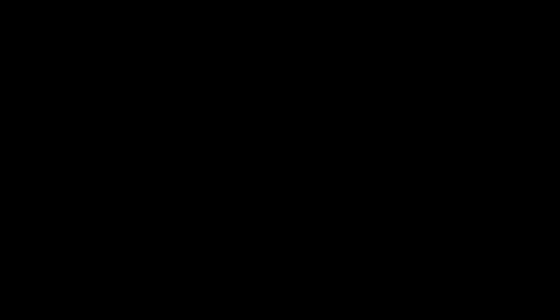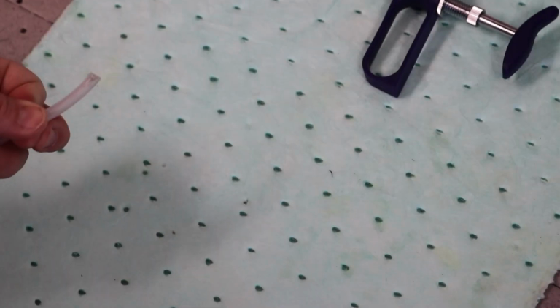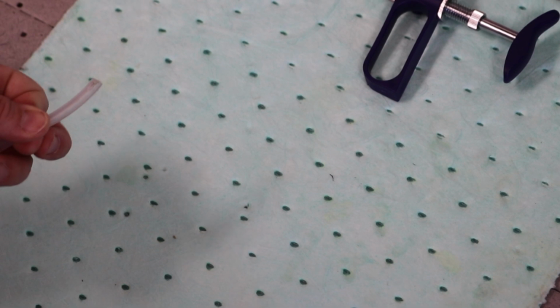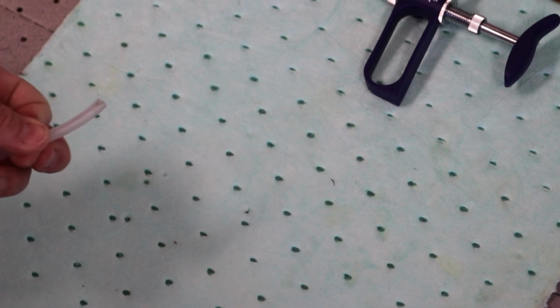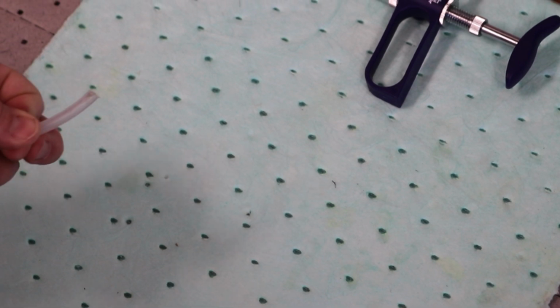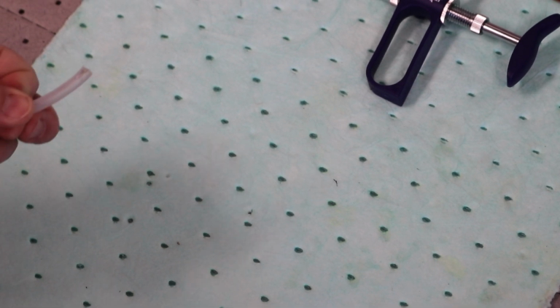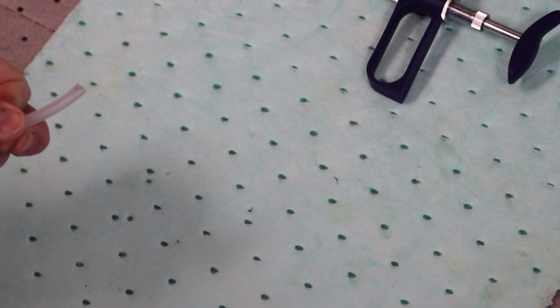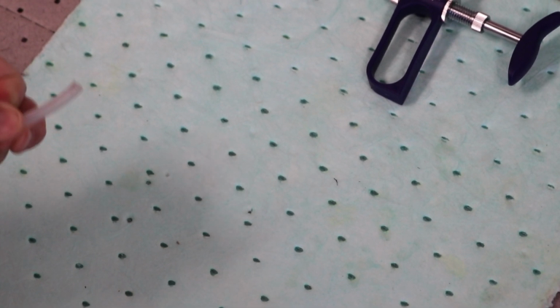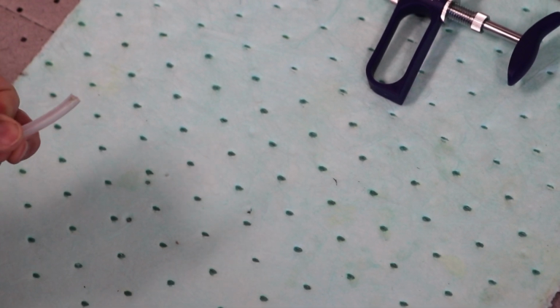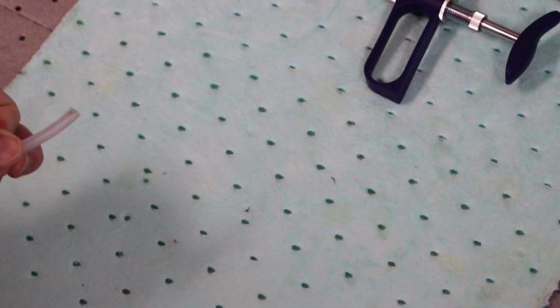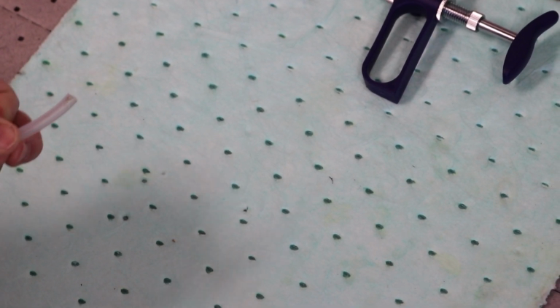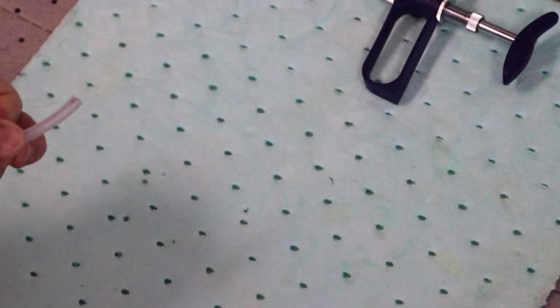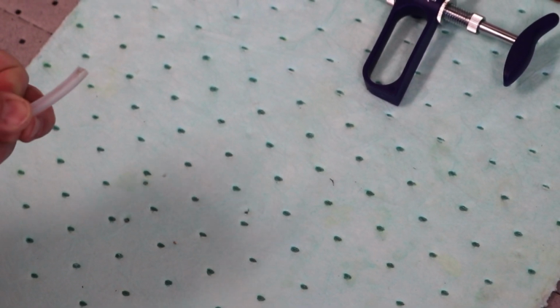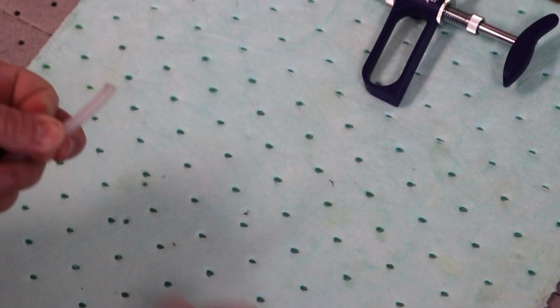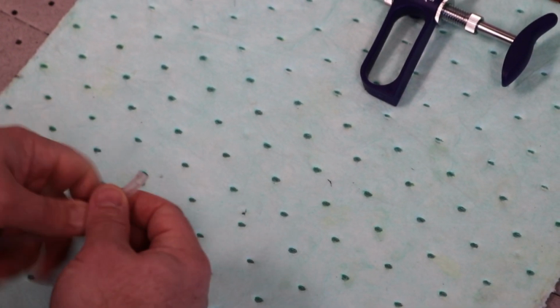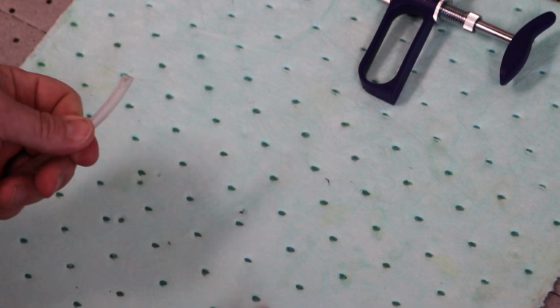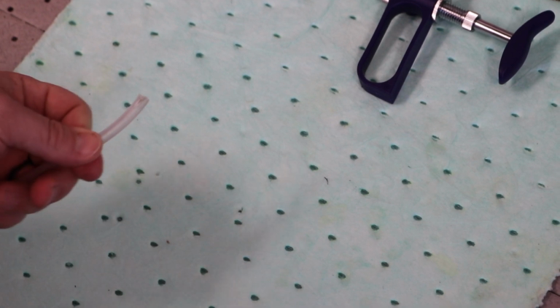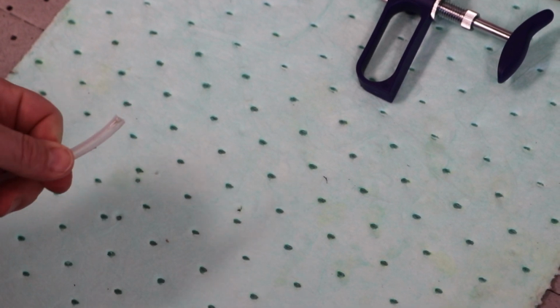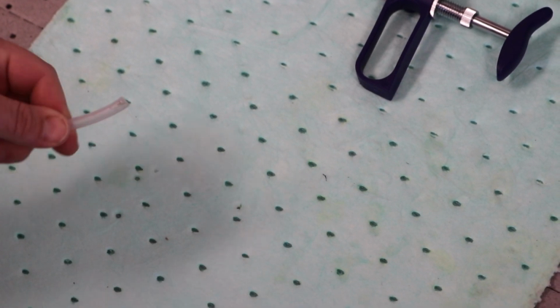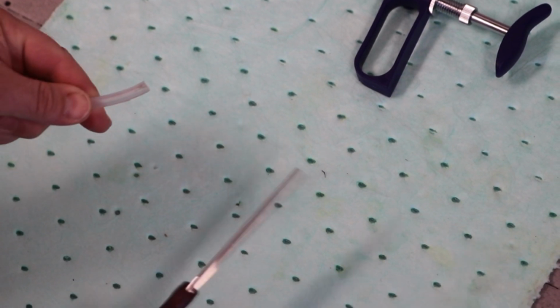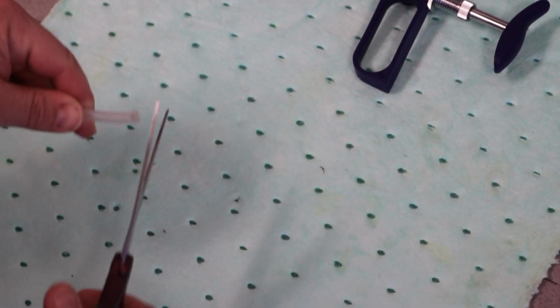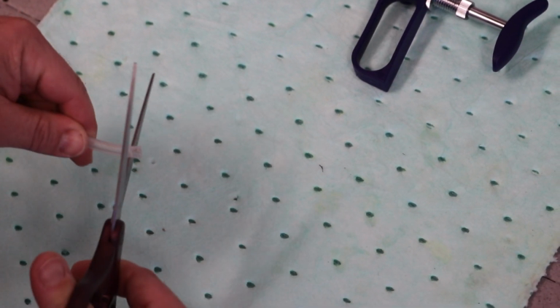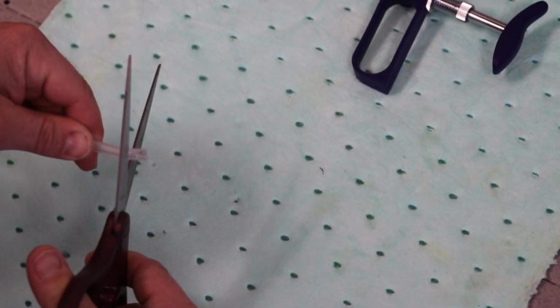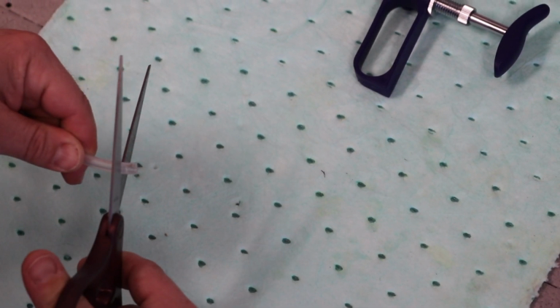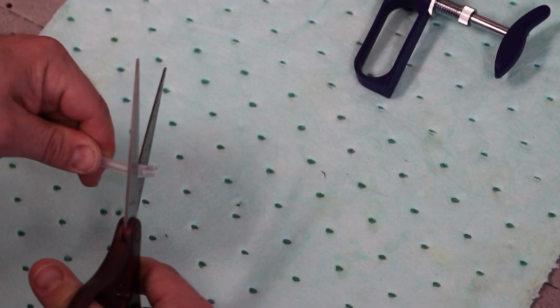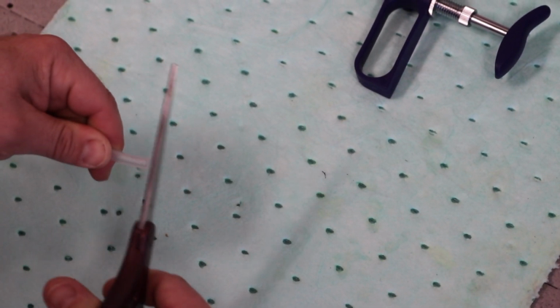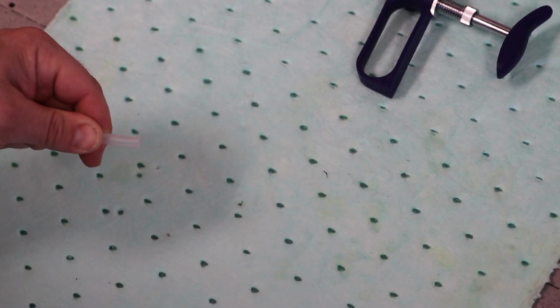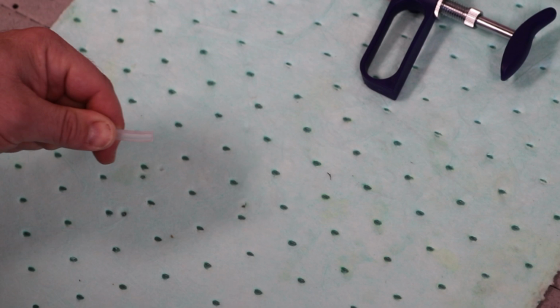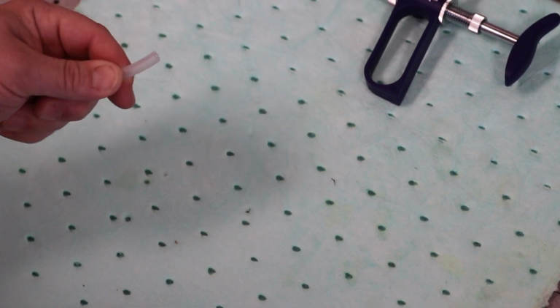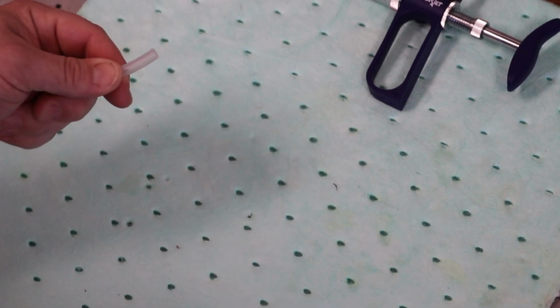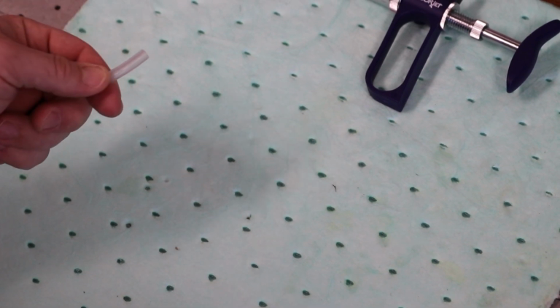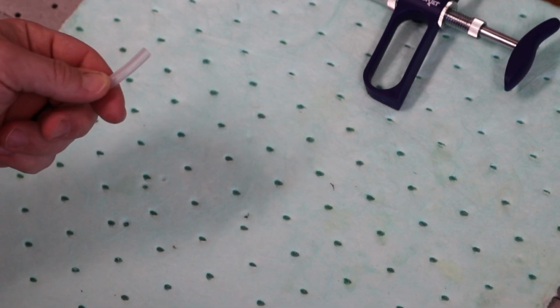Just one last trick to try for getting product to draw through to your device: all you have to do is cut a fresh end onto your tube — about a quarter of an inch is all it really takes.